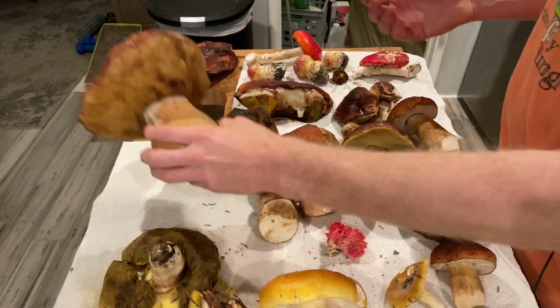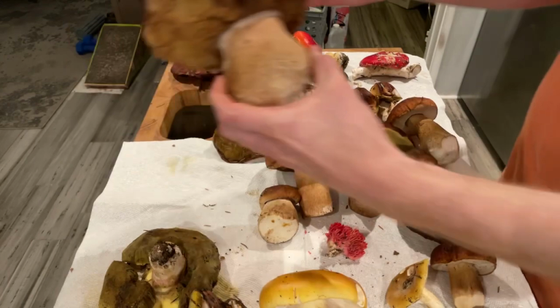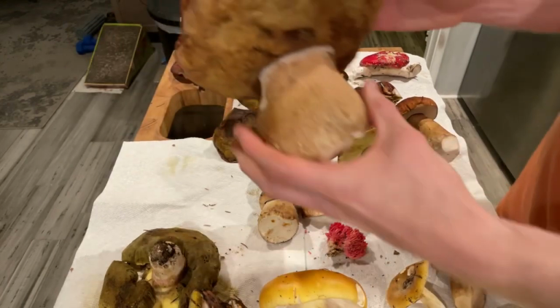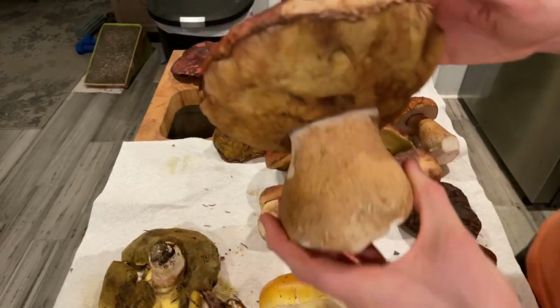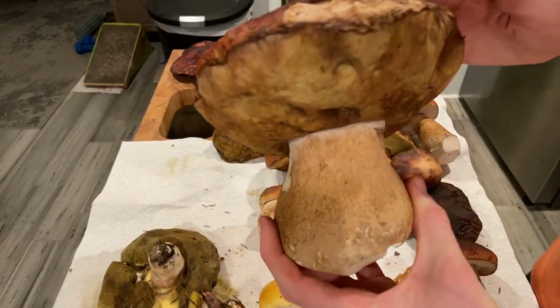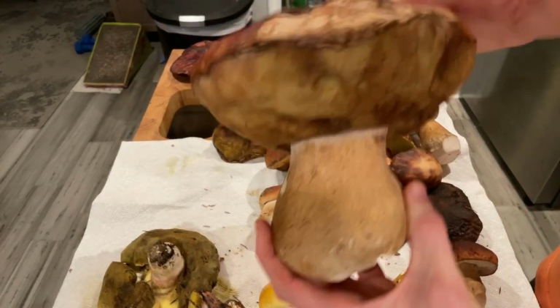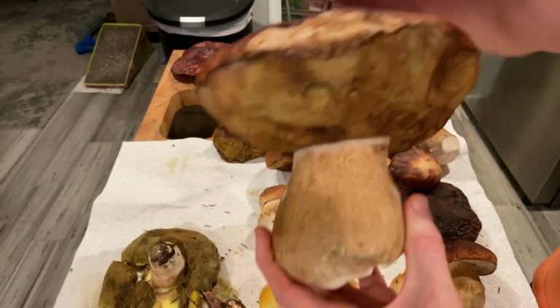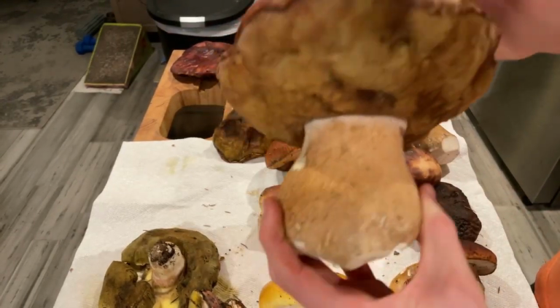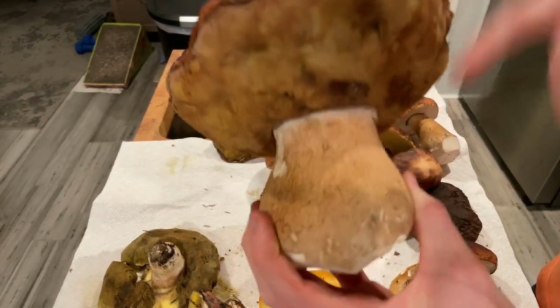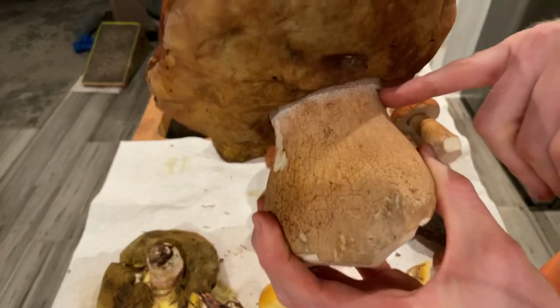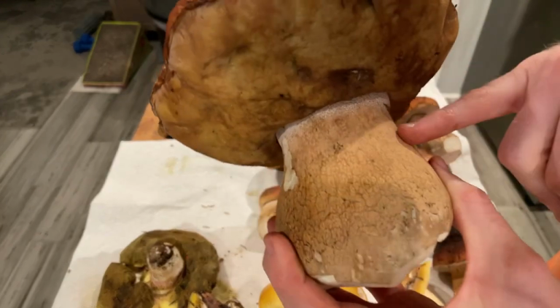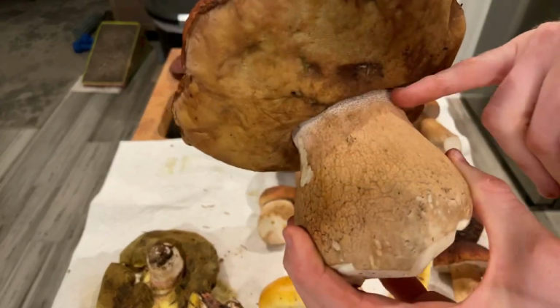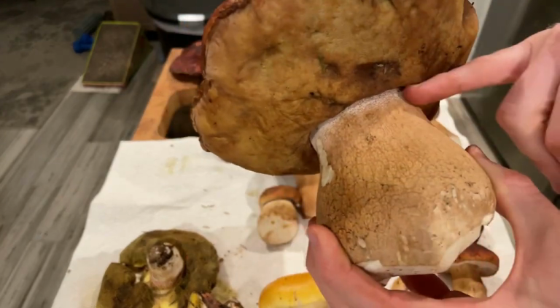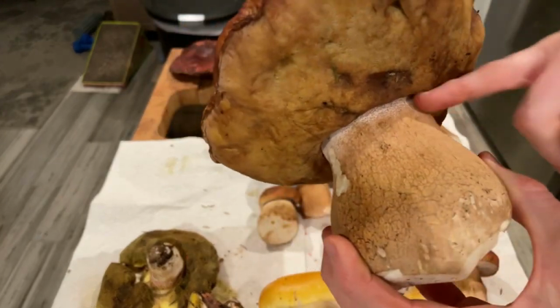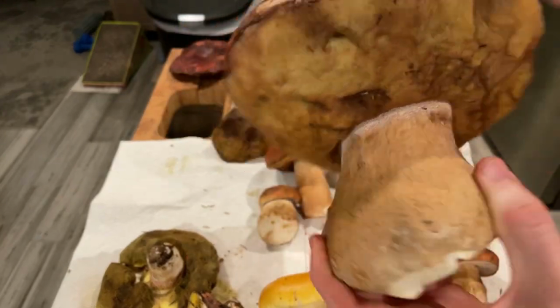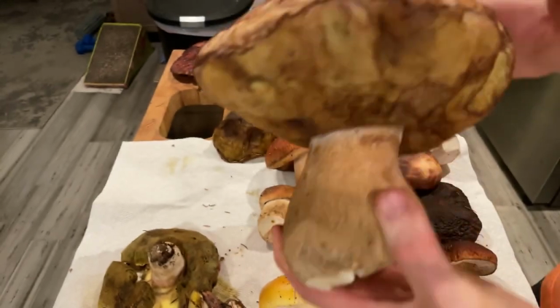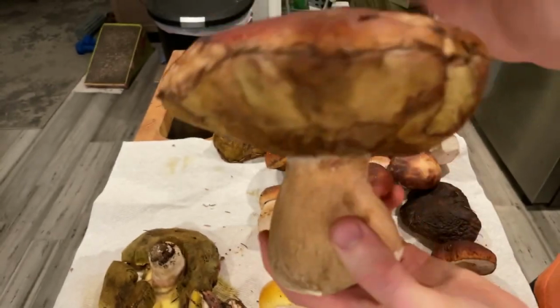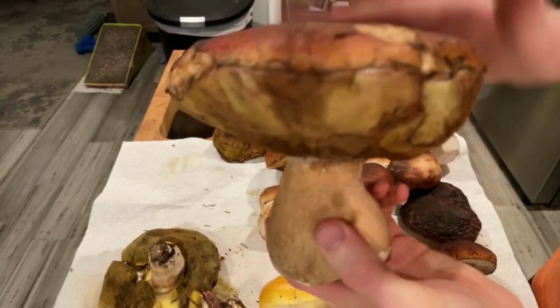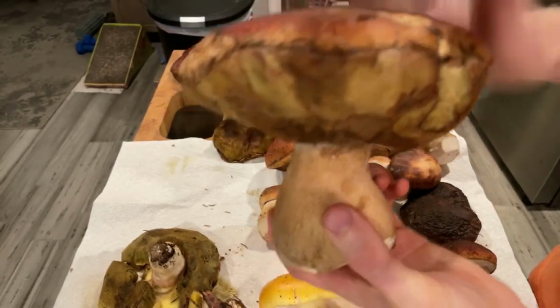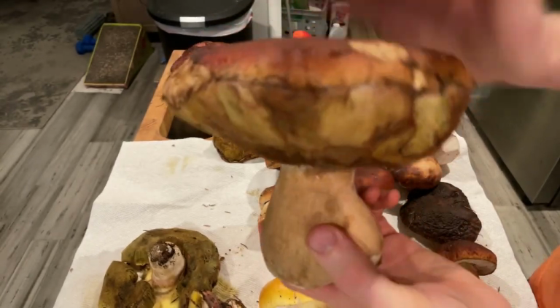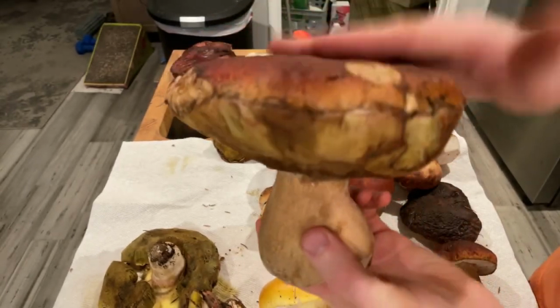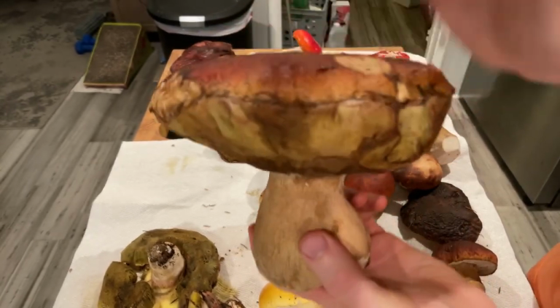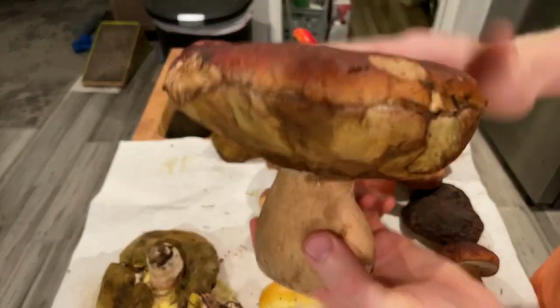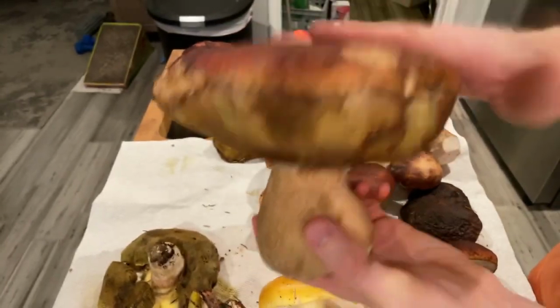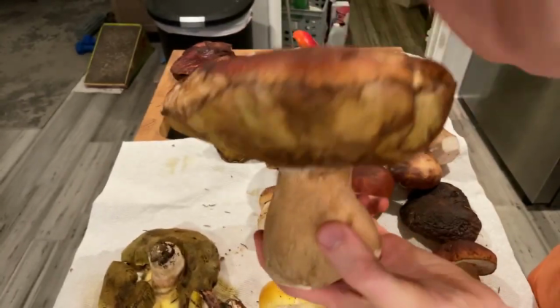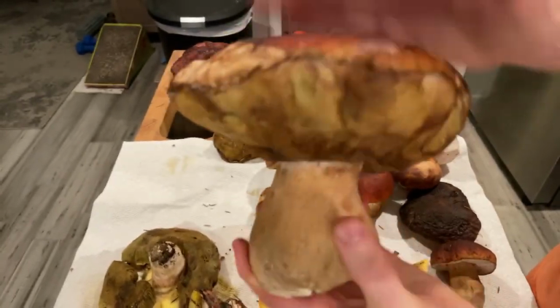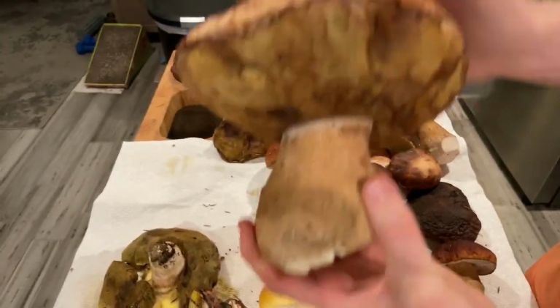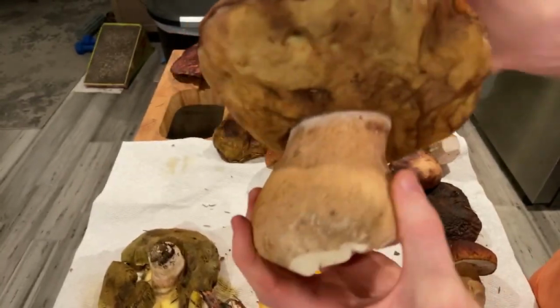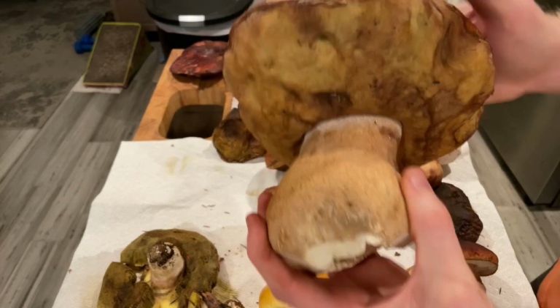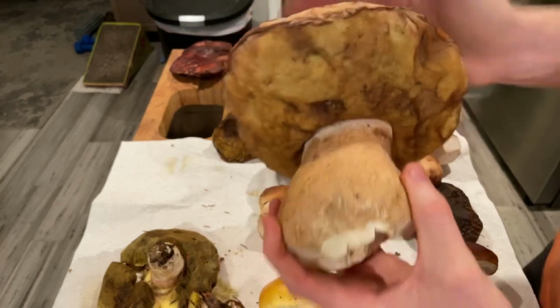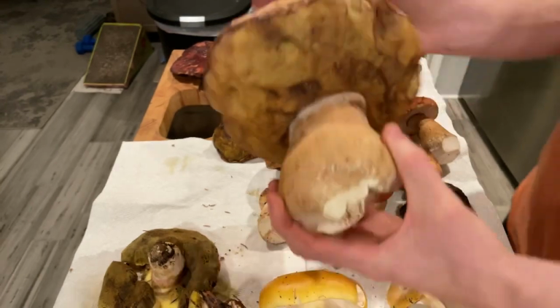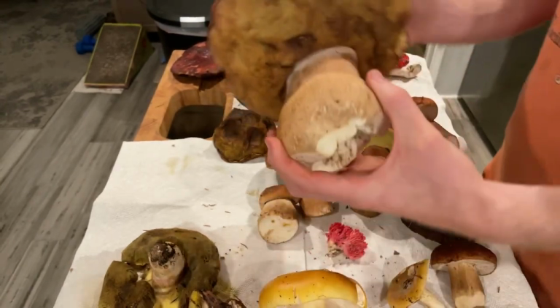I've got a really massive queen here — you can see lots of reticulation on the stipe. It makes some really good thumps and dumps. It's a good spanking mushroom.